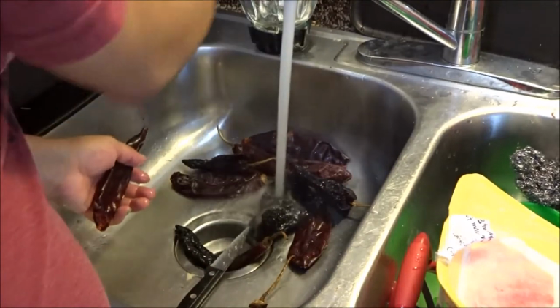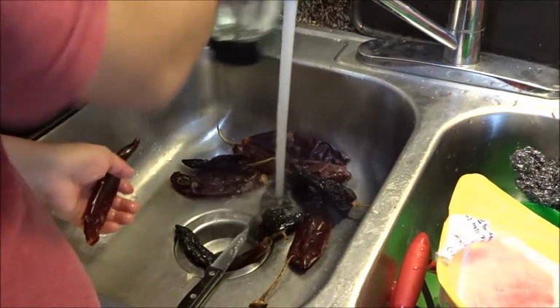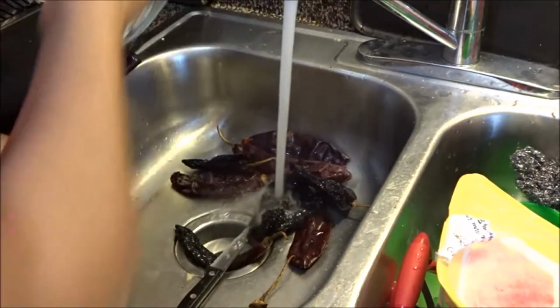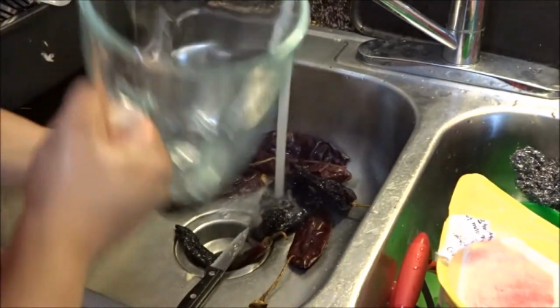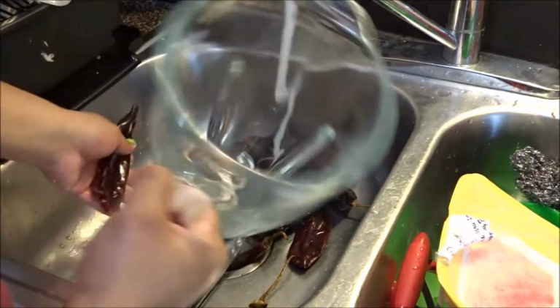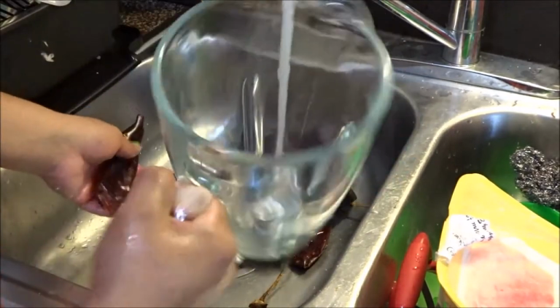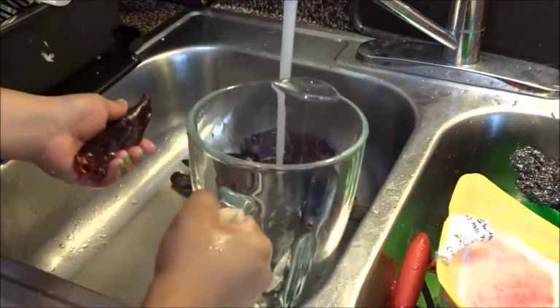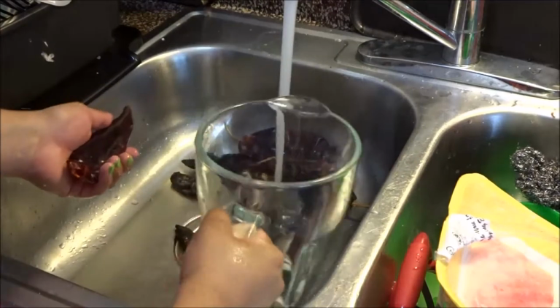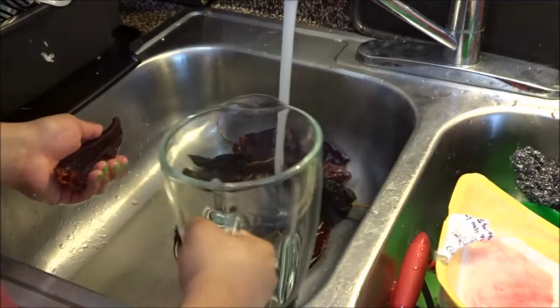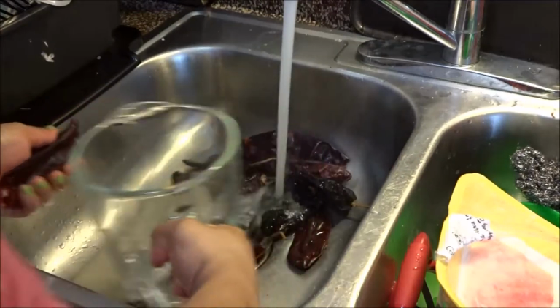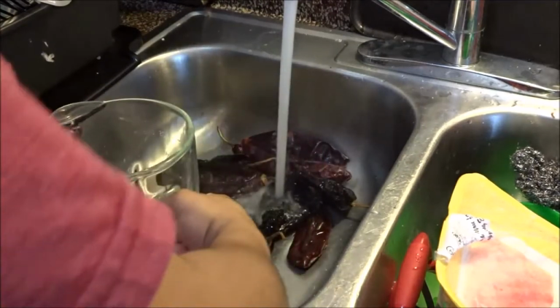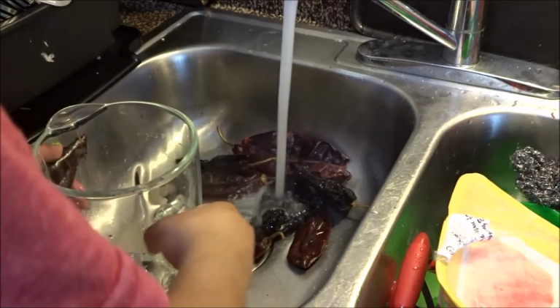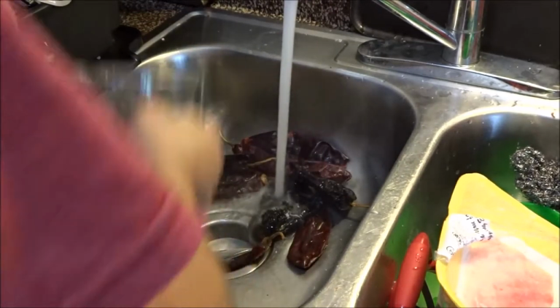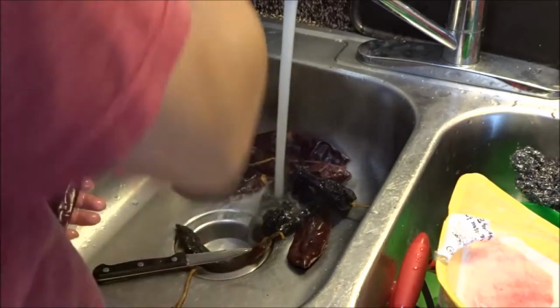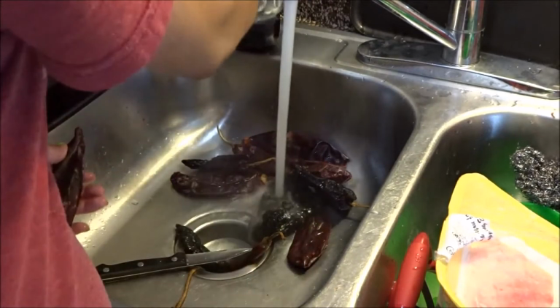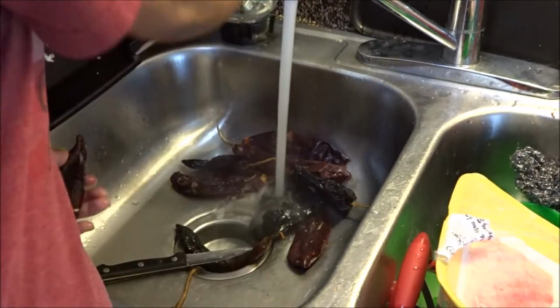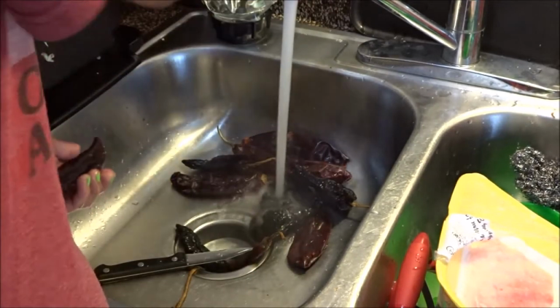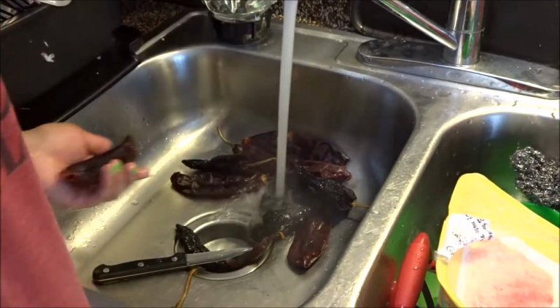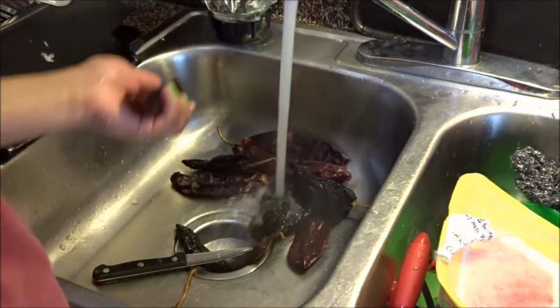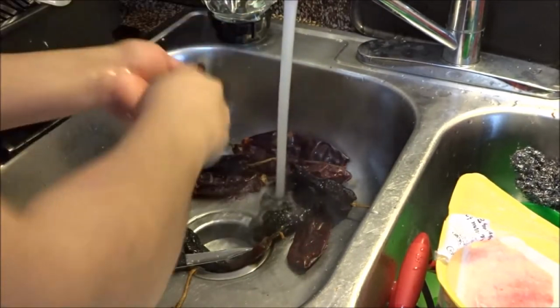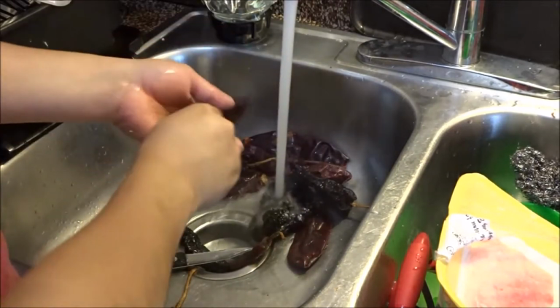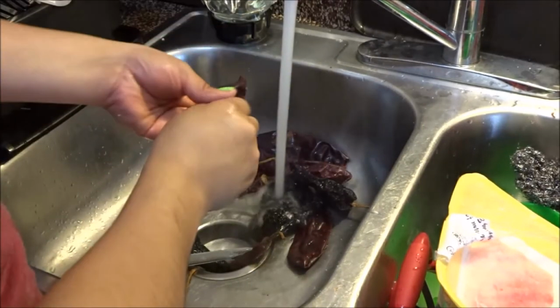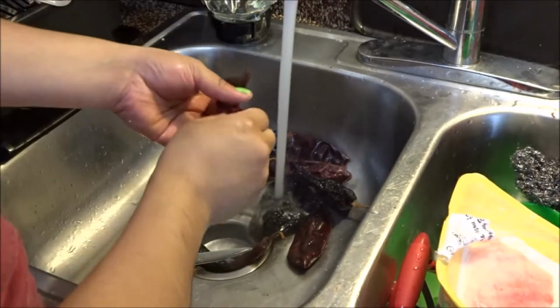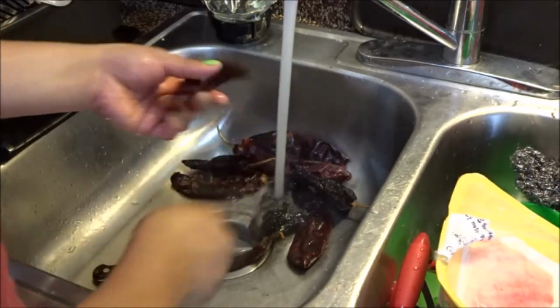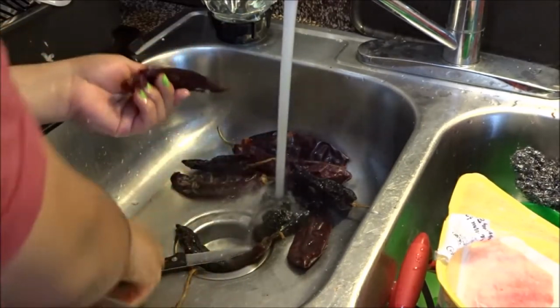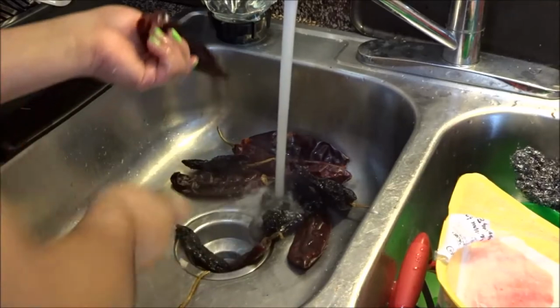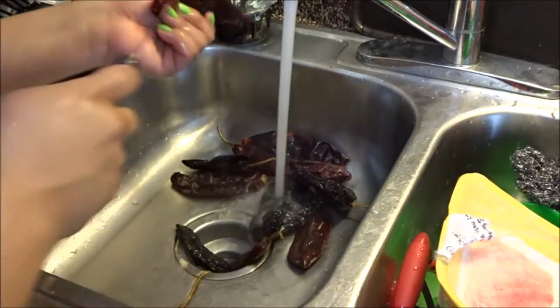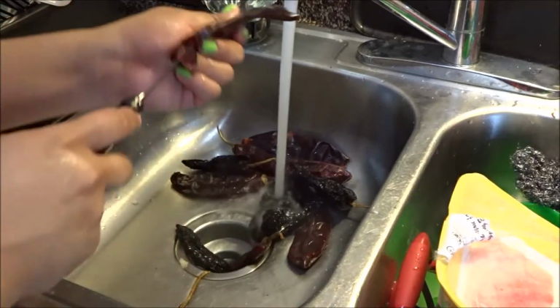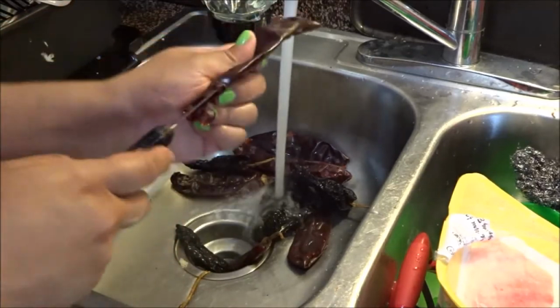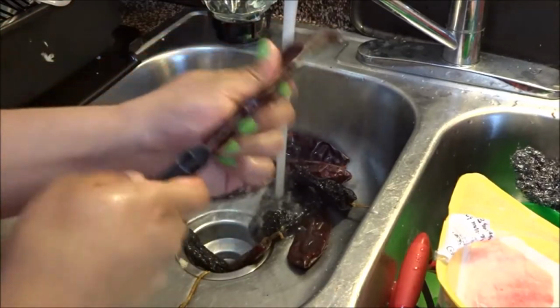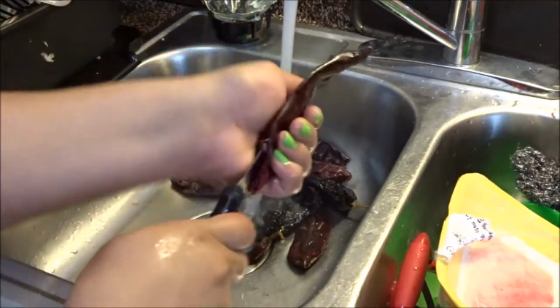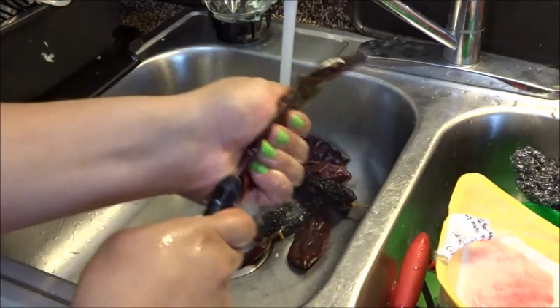We're going to go ahead and put the peppers in our blender like so.